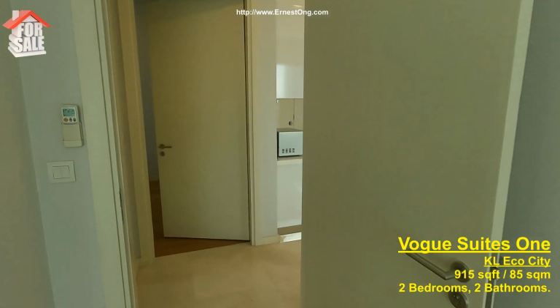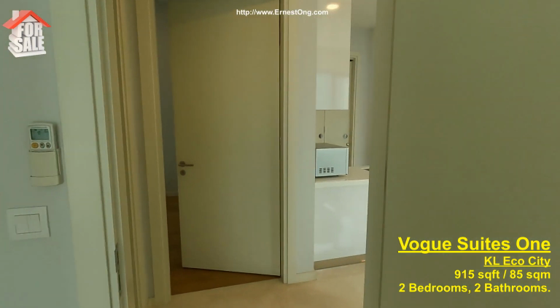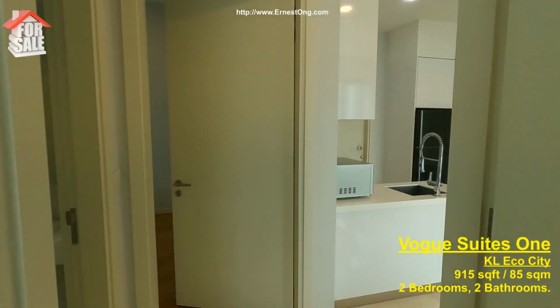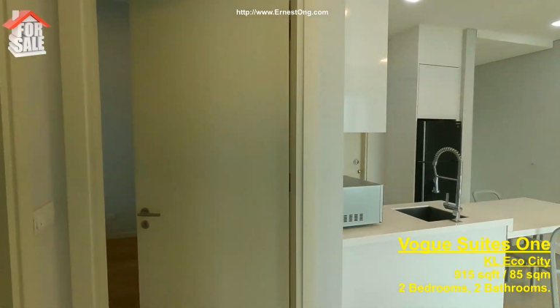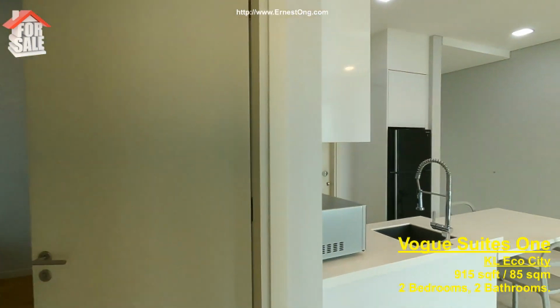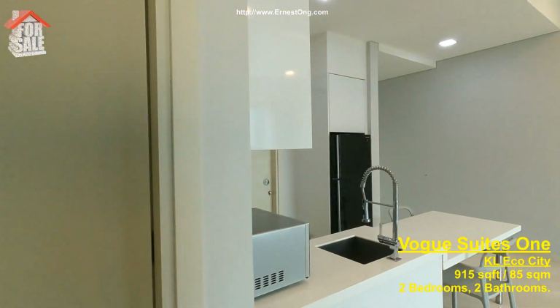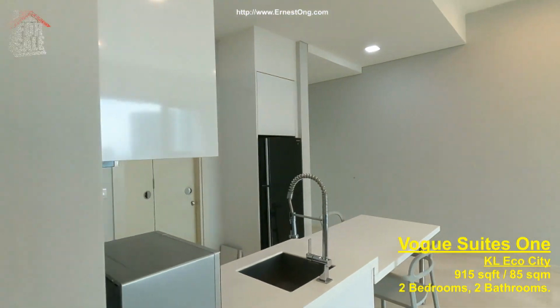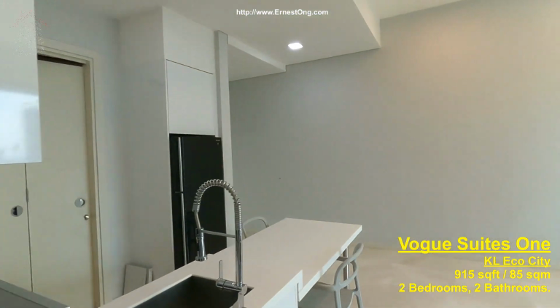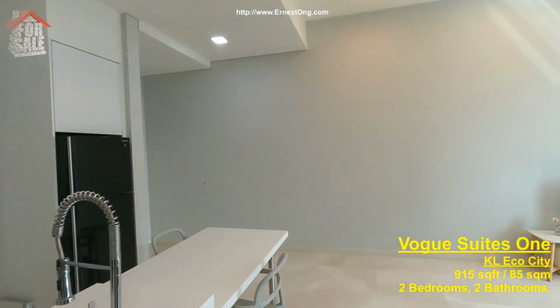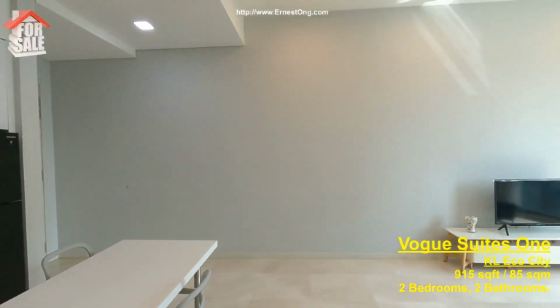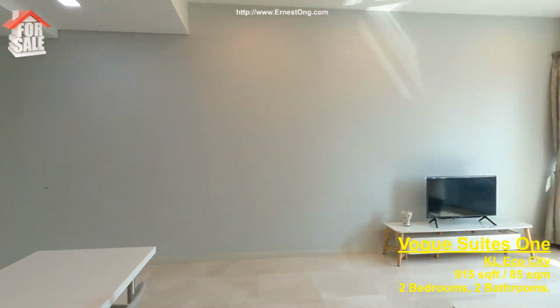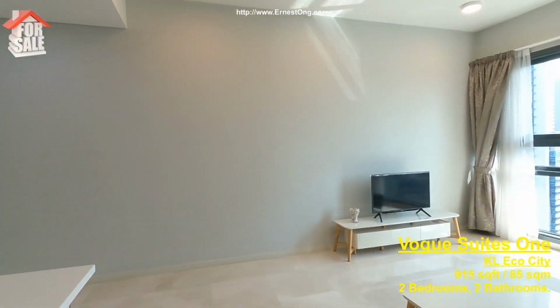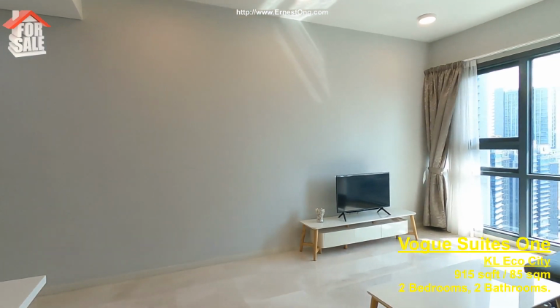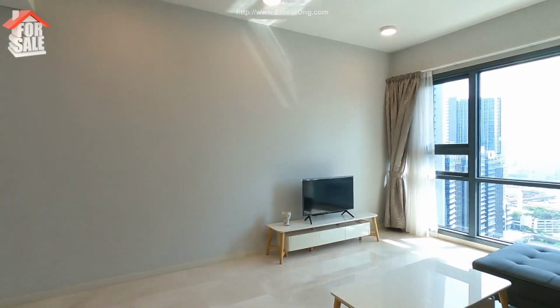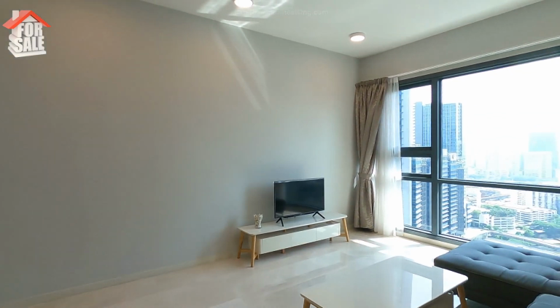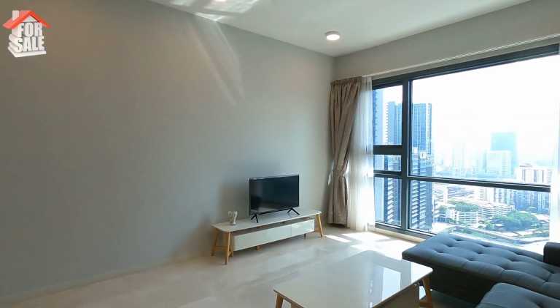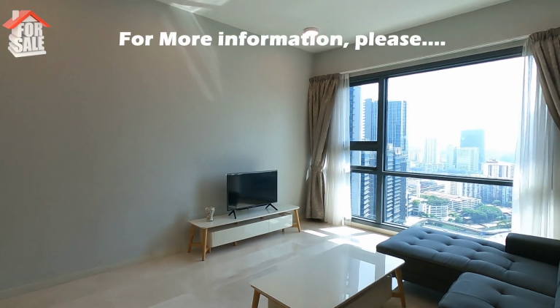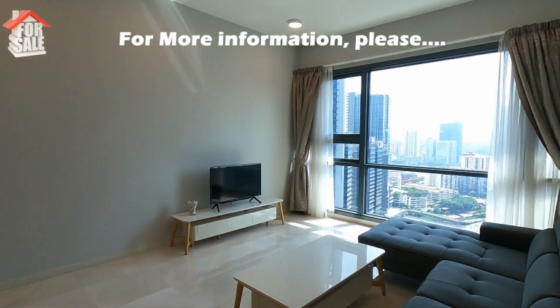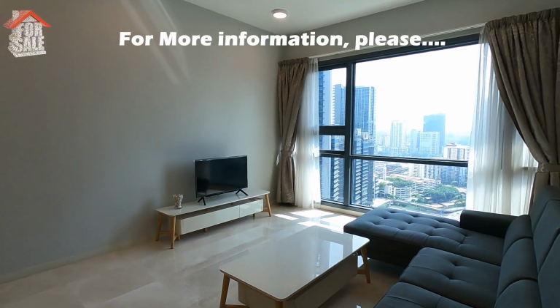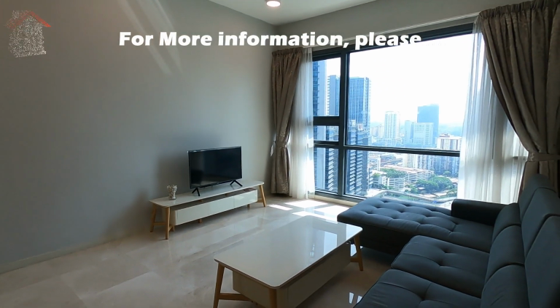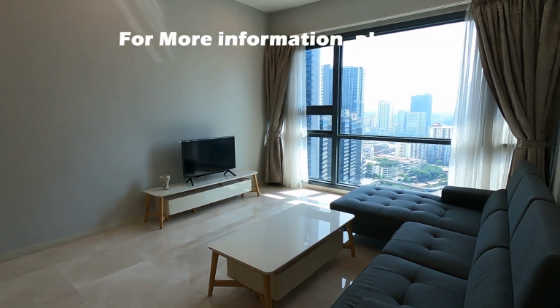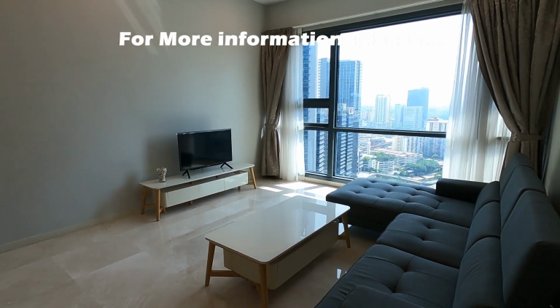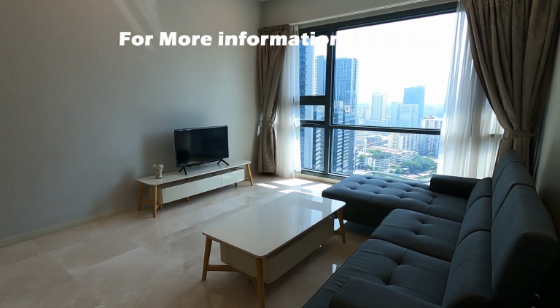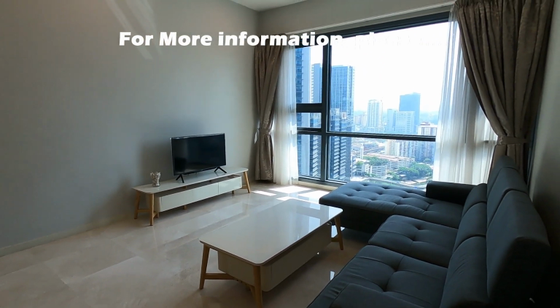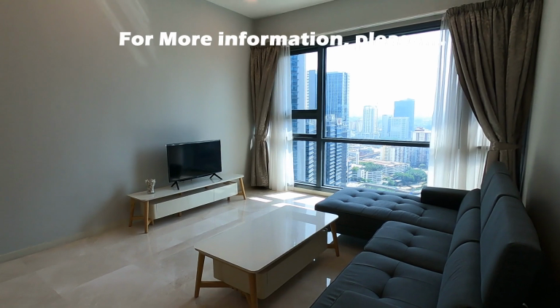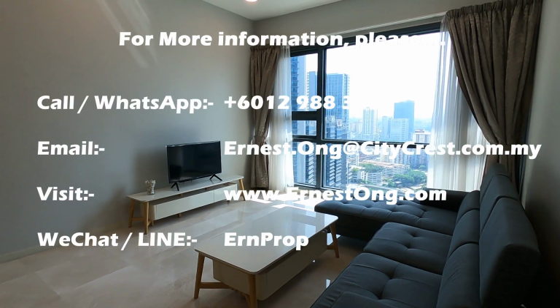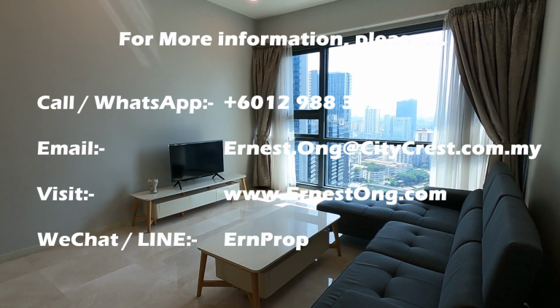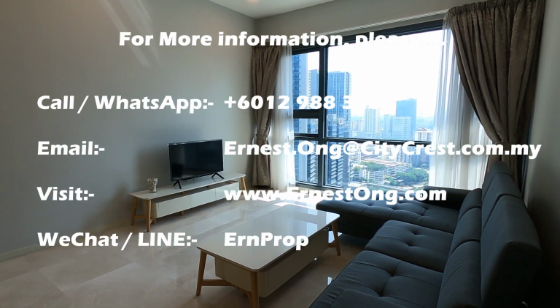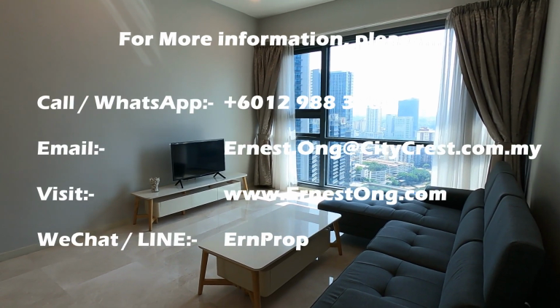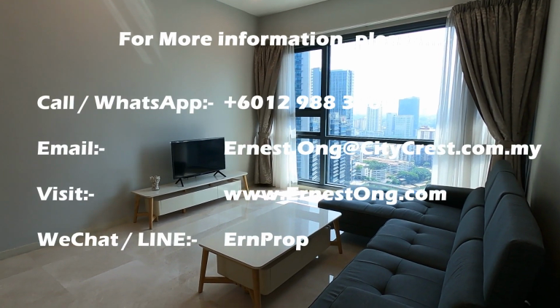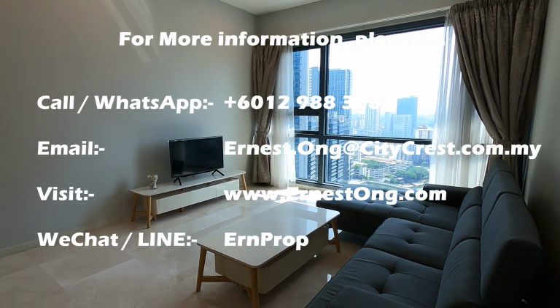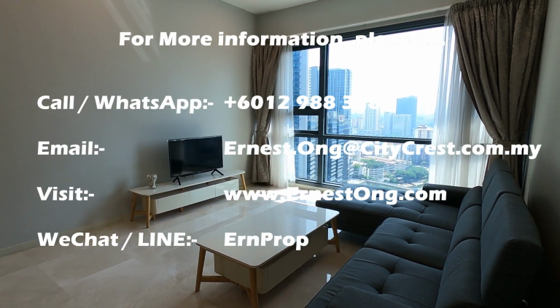This is a very well maintained unit, only available for sale — the premium unit in Block E. If you require more information, please get in touch with me via the information given in the video. Thank you very much.